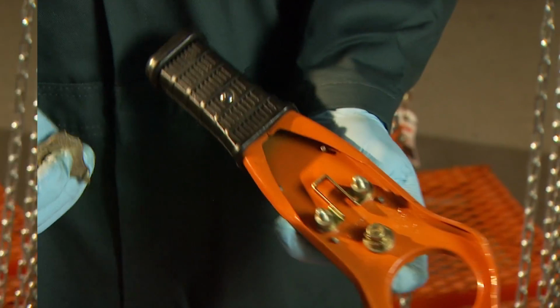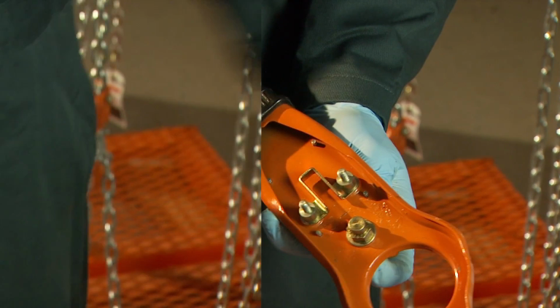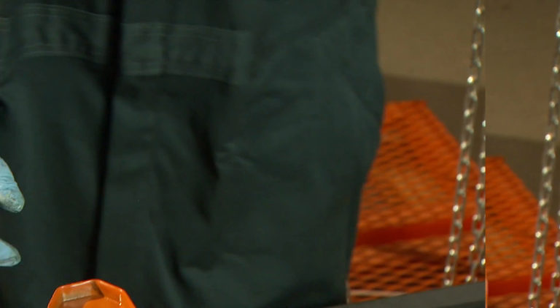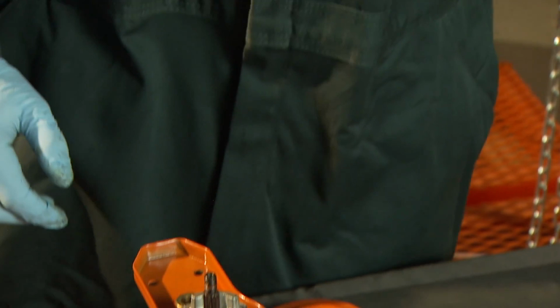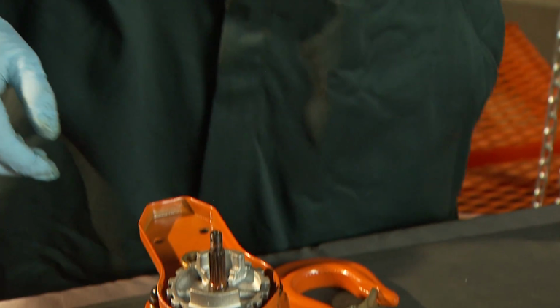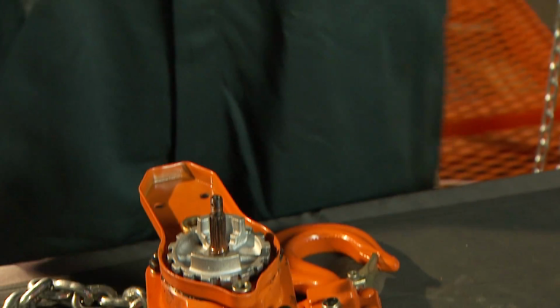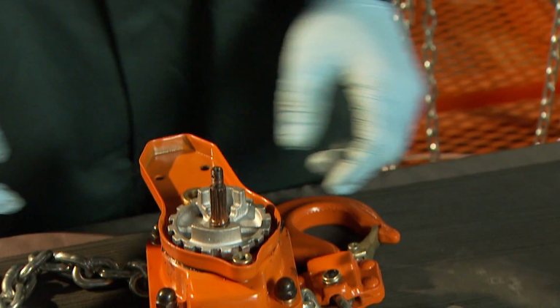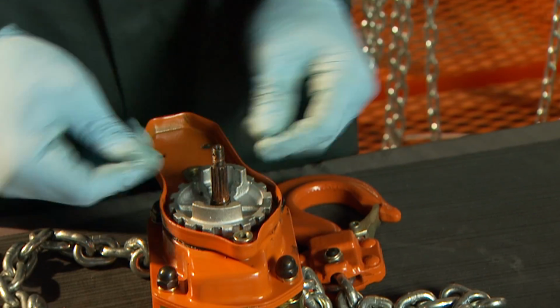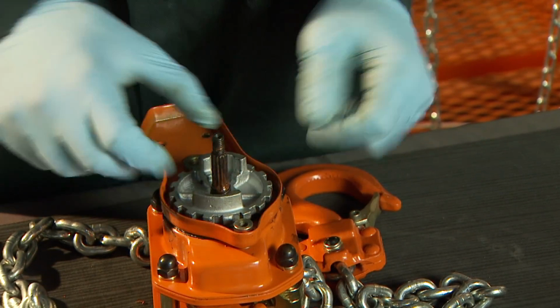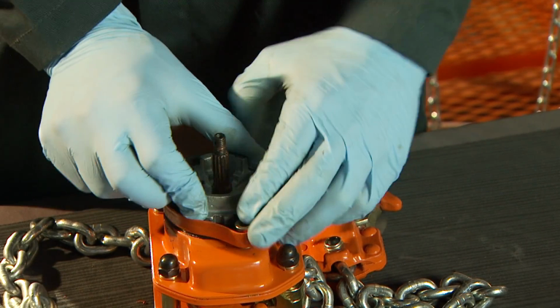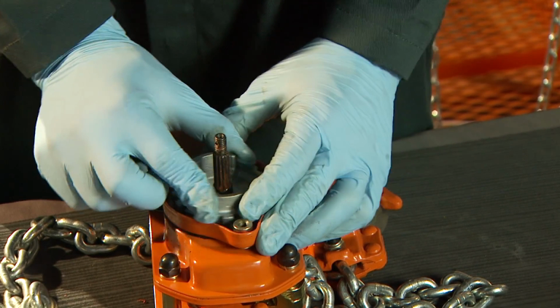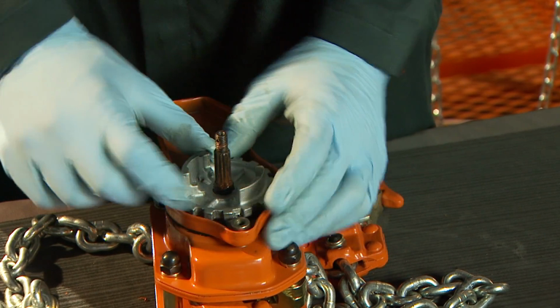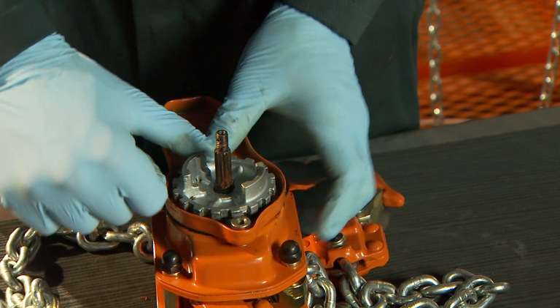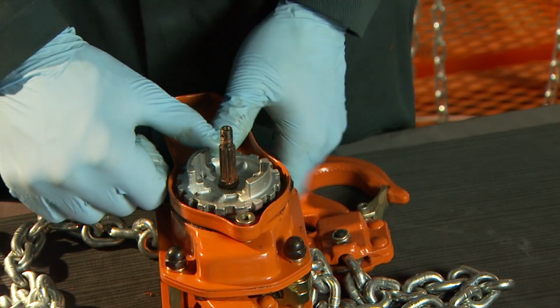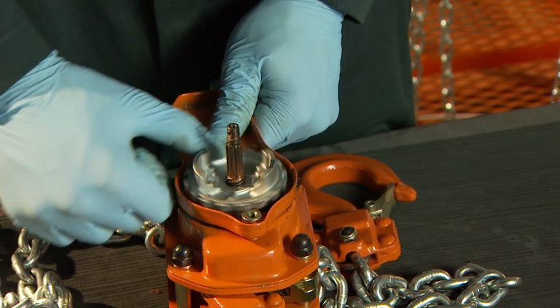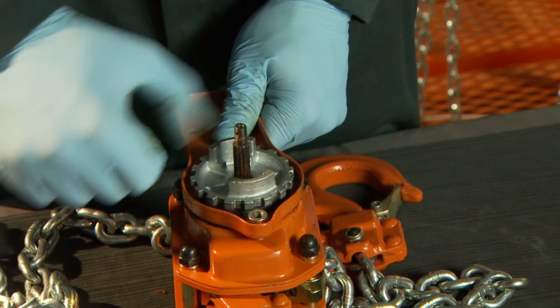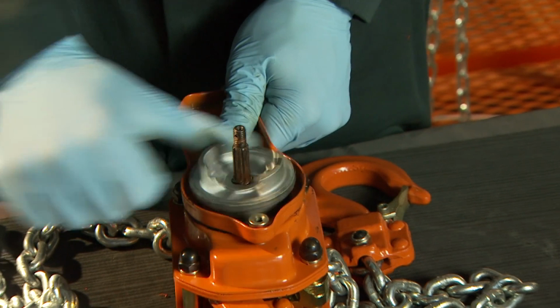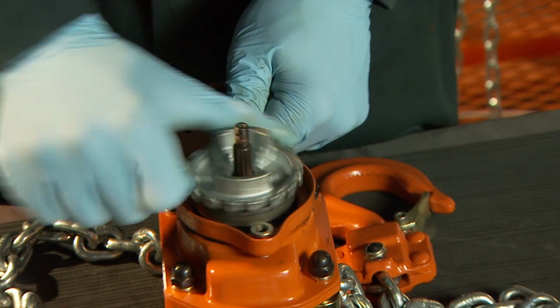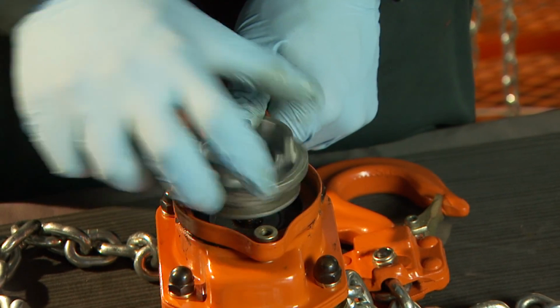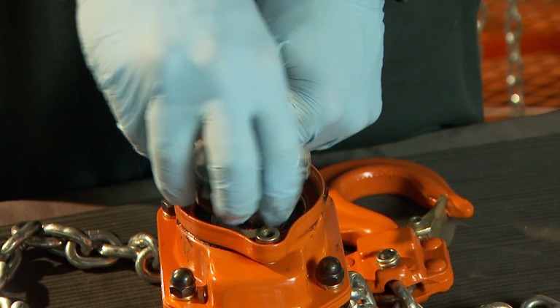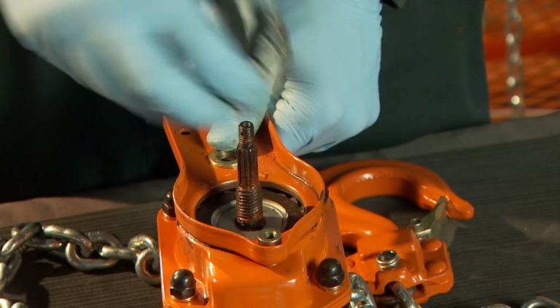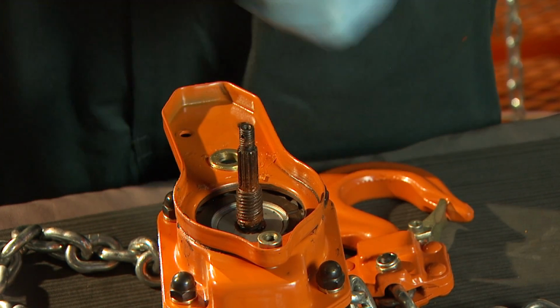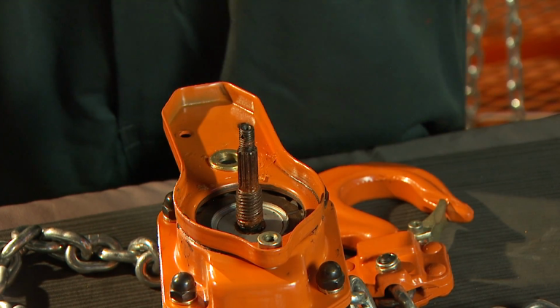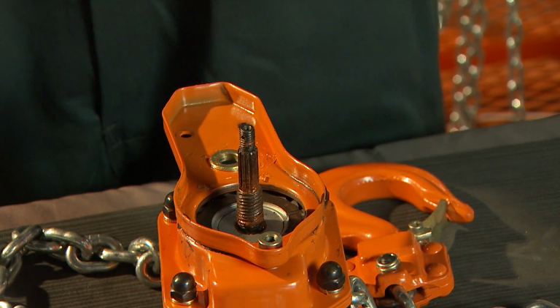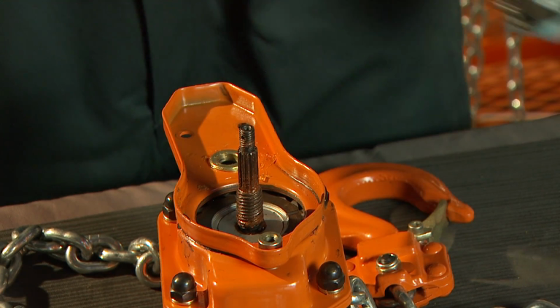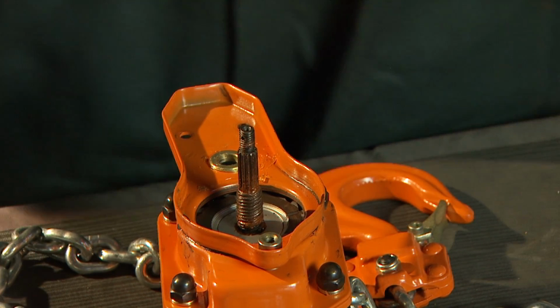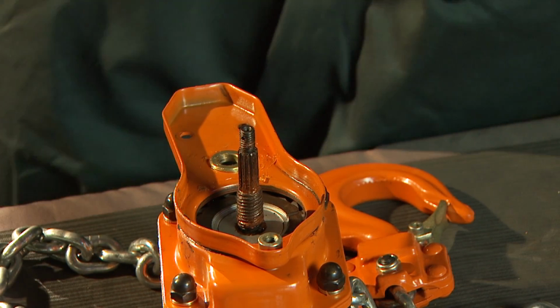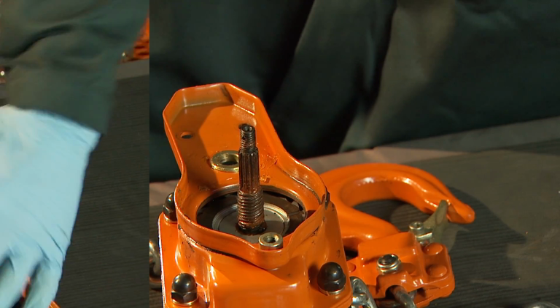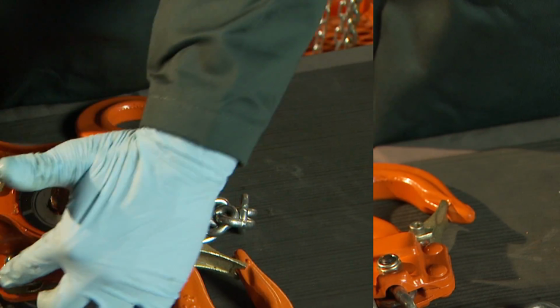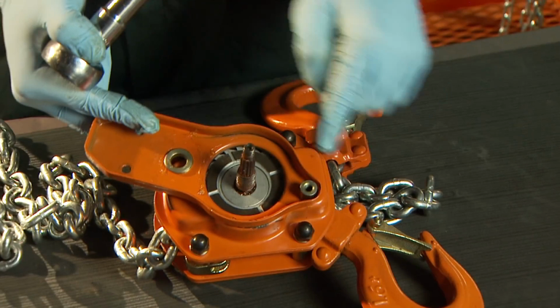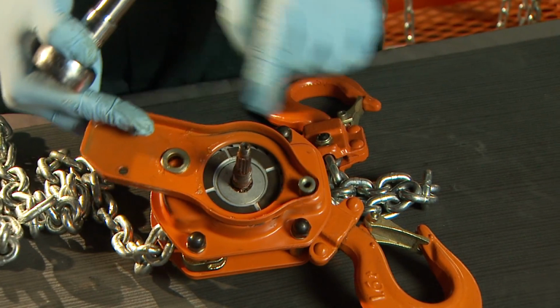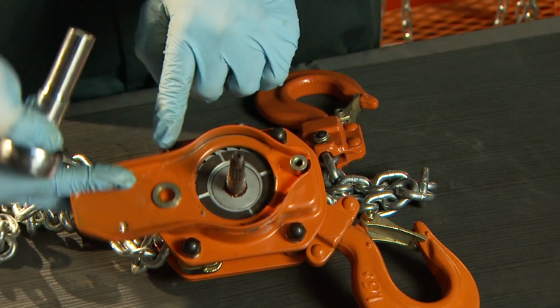Spin the changeover gear counter-clockwise to detach it from the pinion shaft. Your hoist may be equipped with an overload limiter rather than the standard changeover gear. The disassembly process is the same.